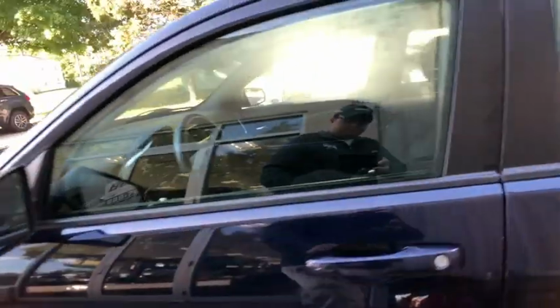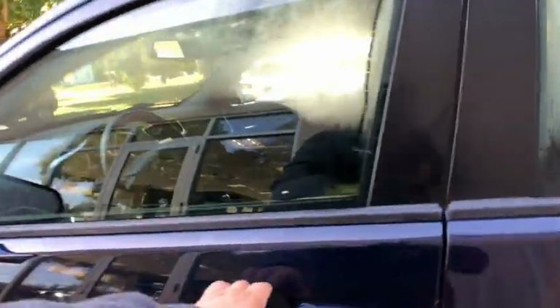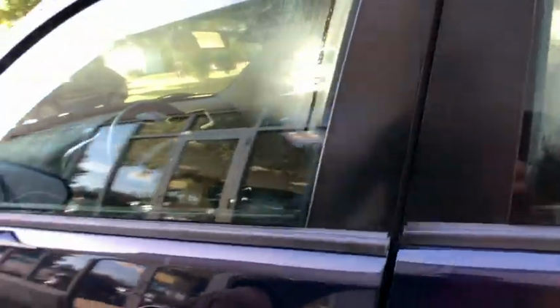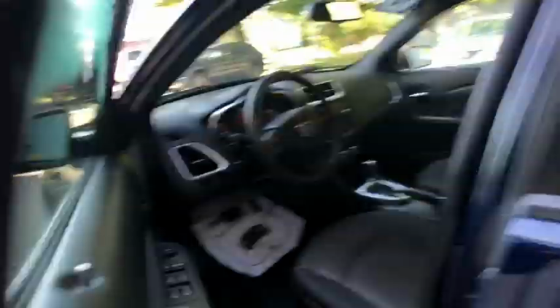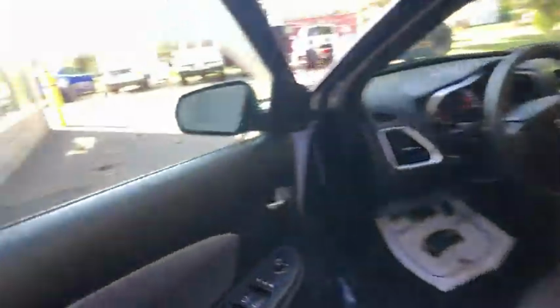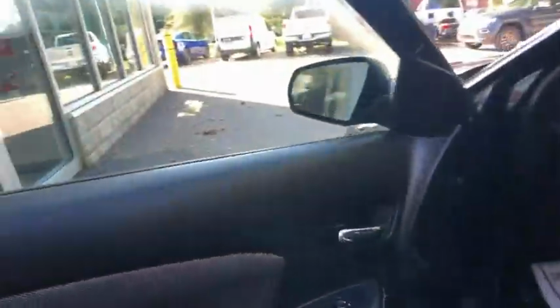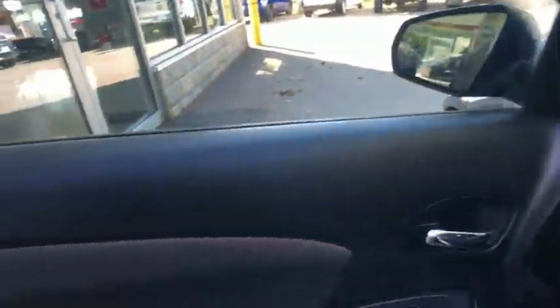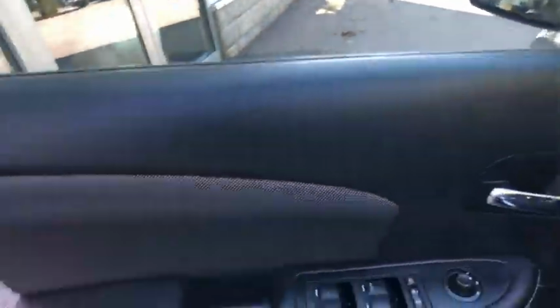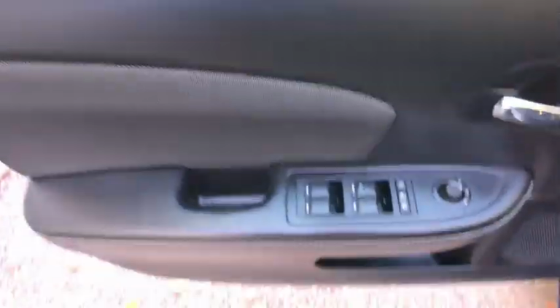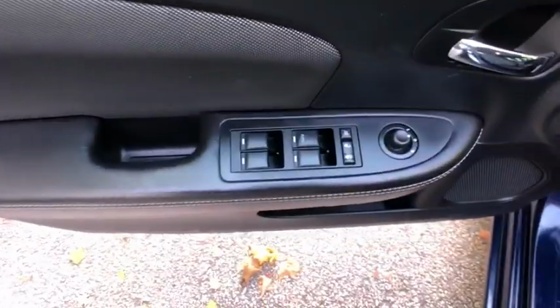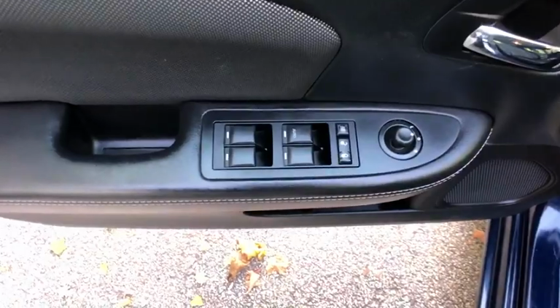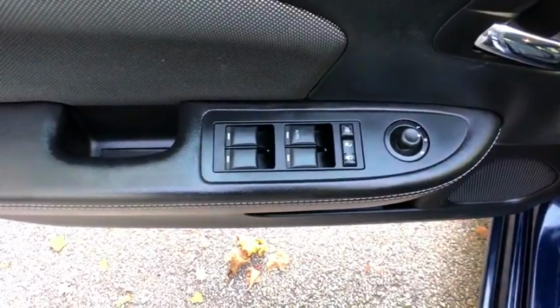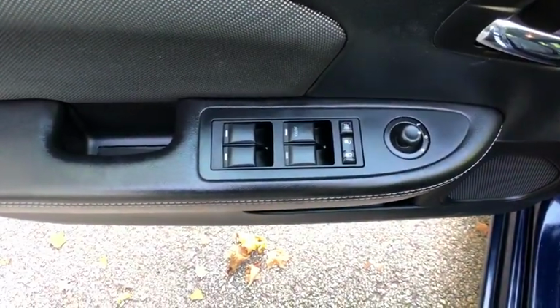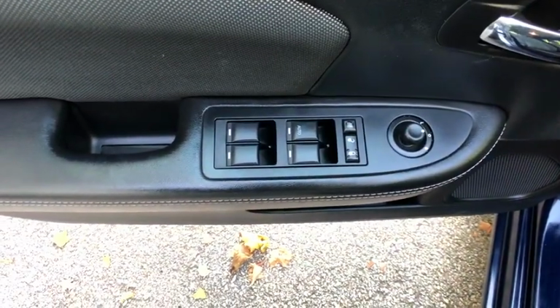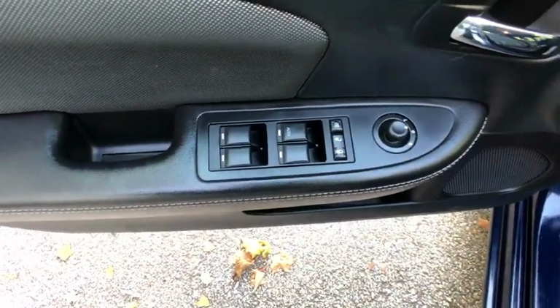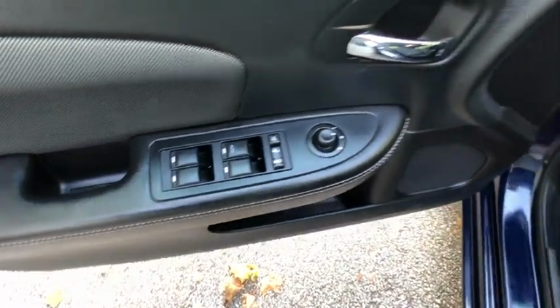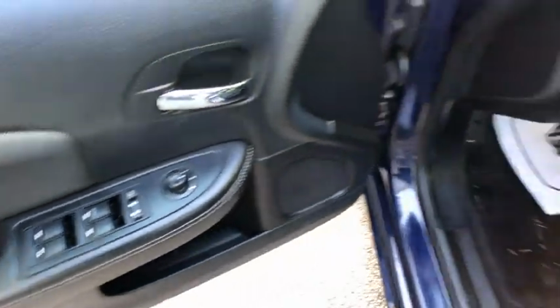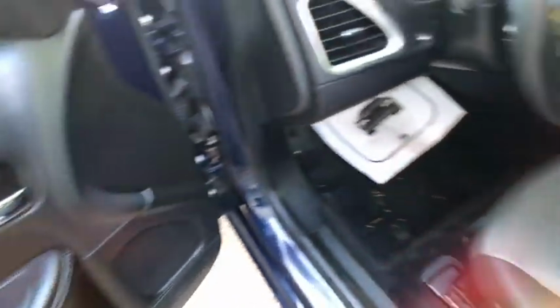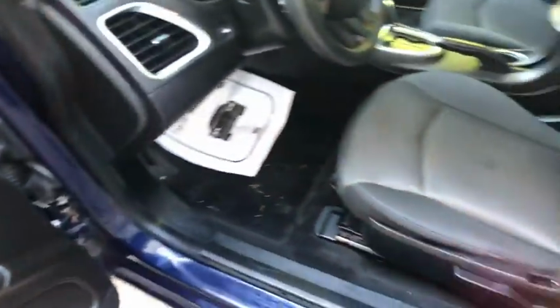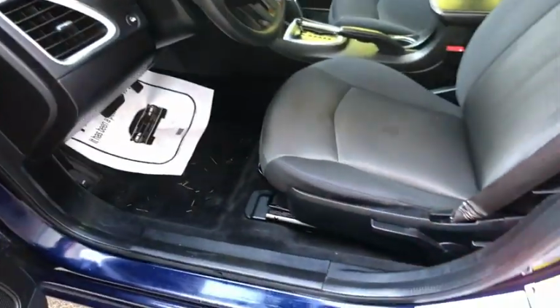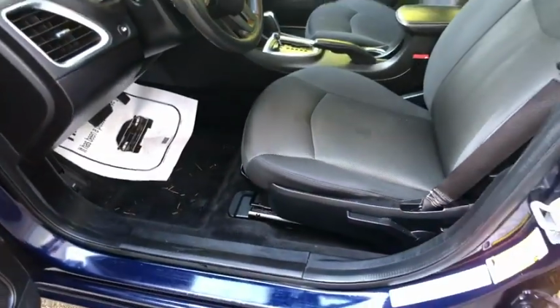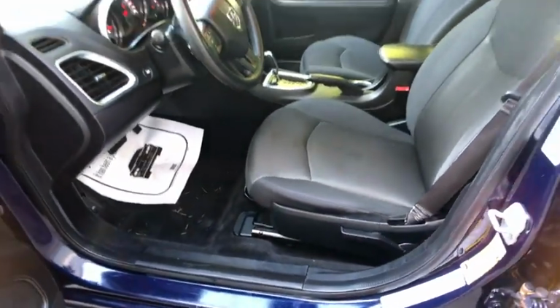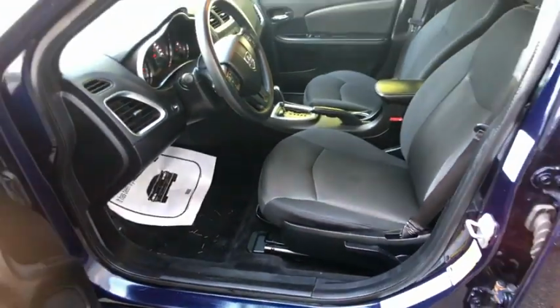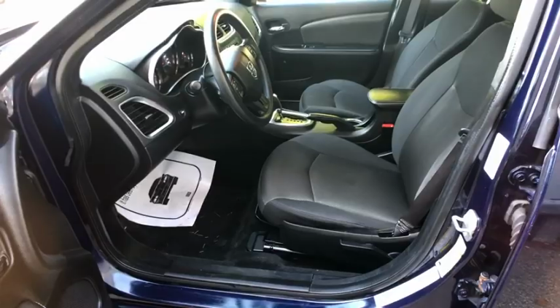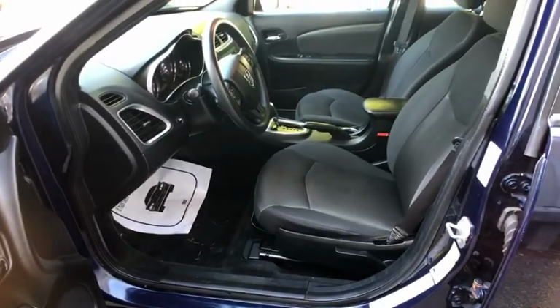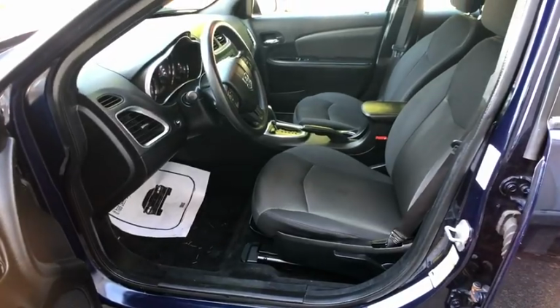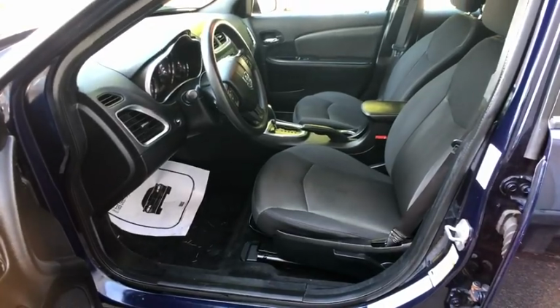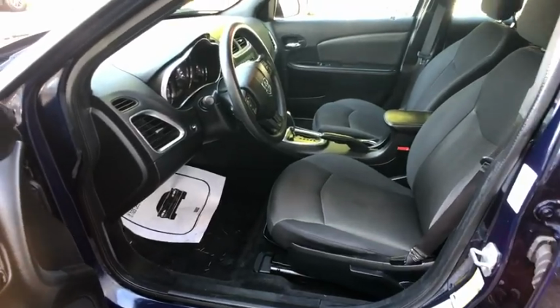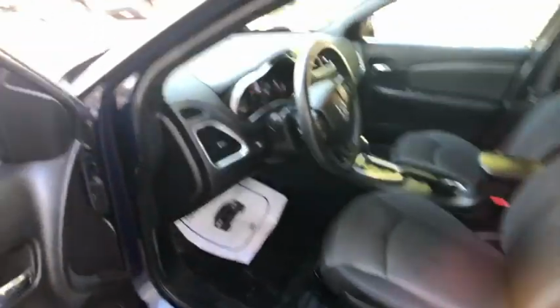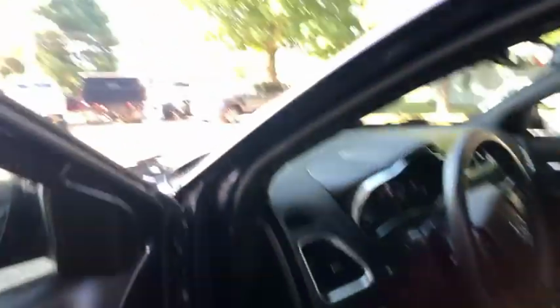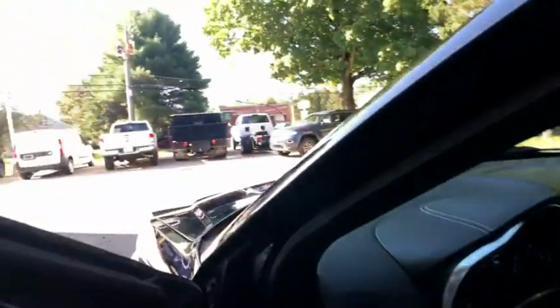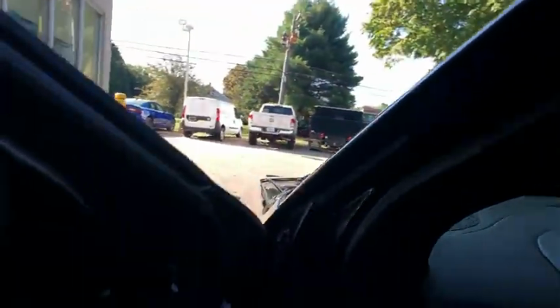Surprisingly roomy with the Avenger, you can have the sporty looking car you want and still get the storage space you need. This vehicle has less than 80,000 miles. Here are some of this vehicle's great options.